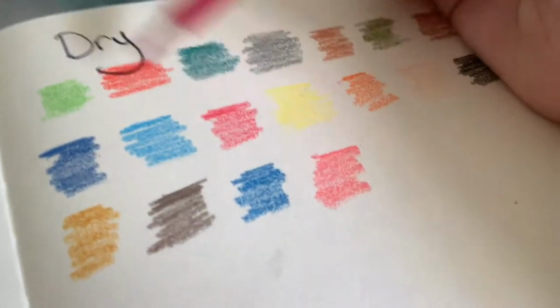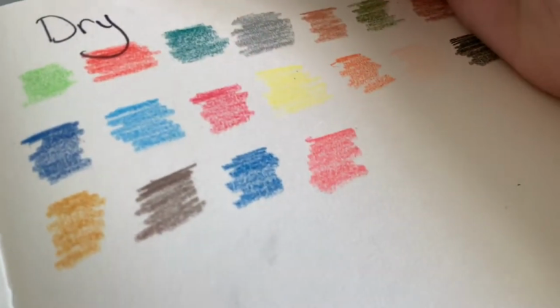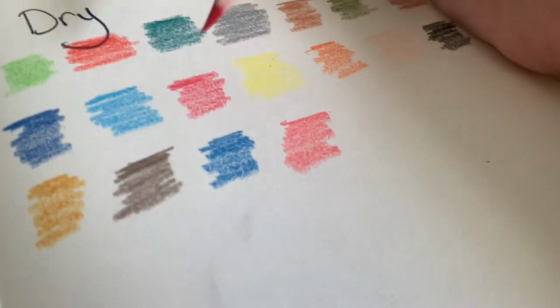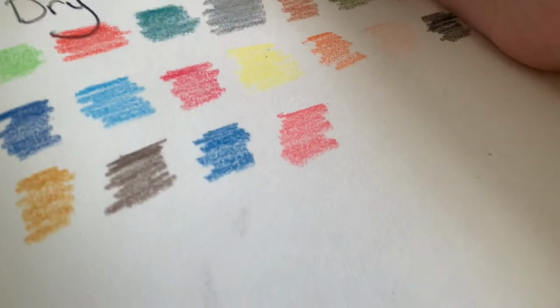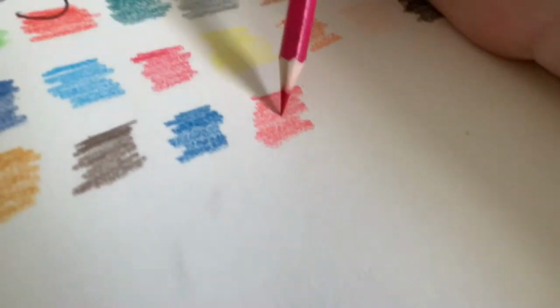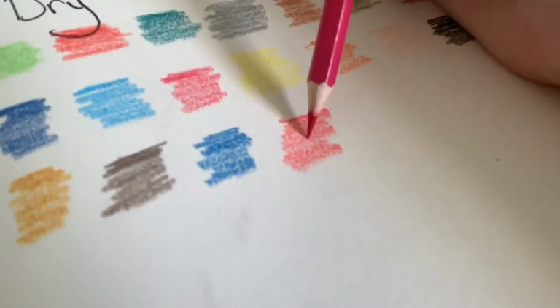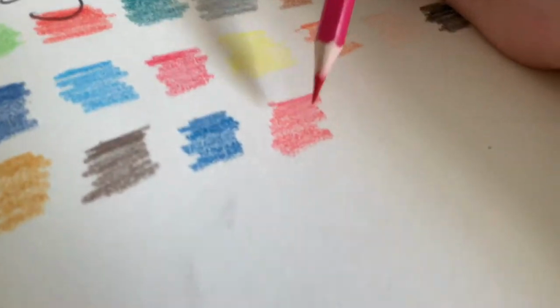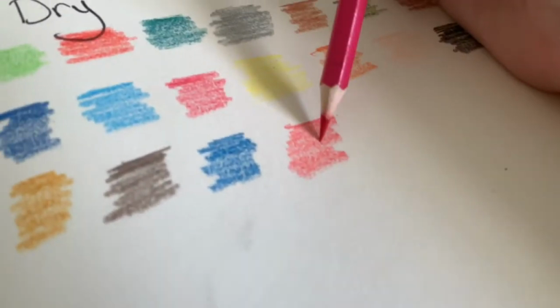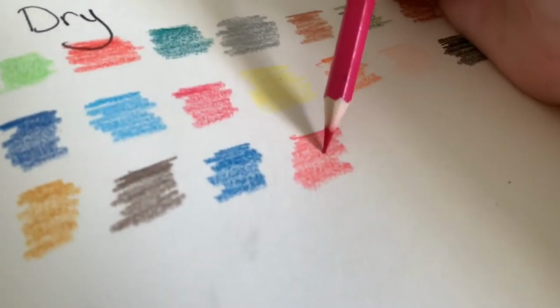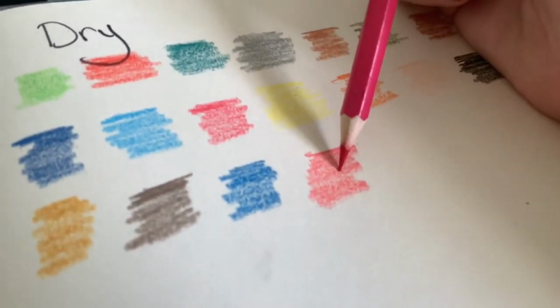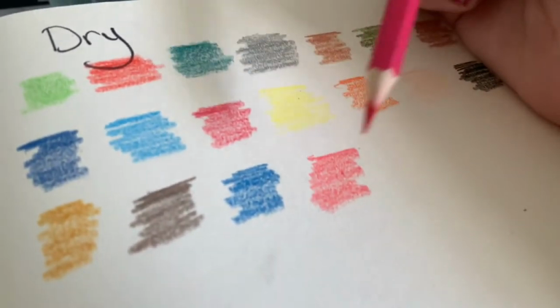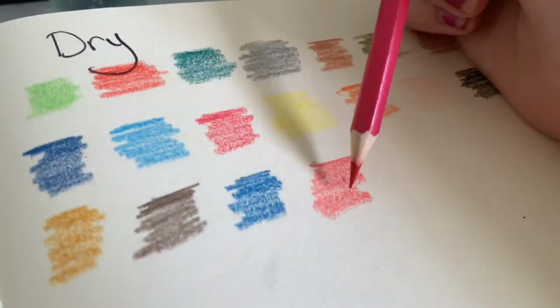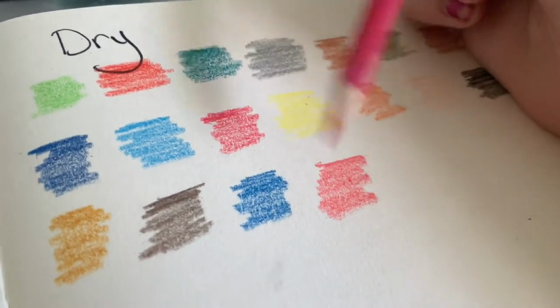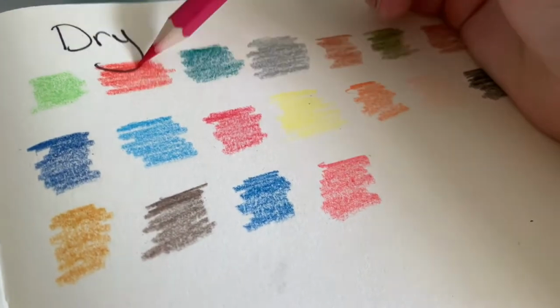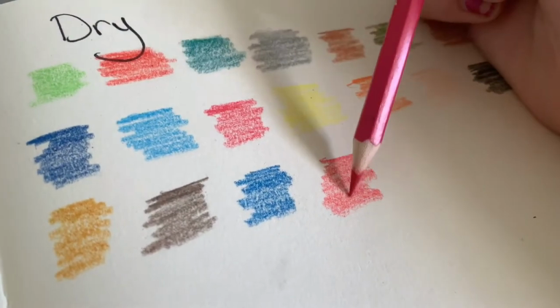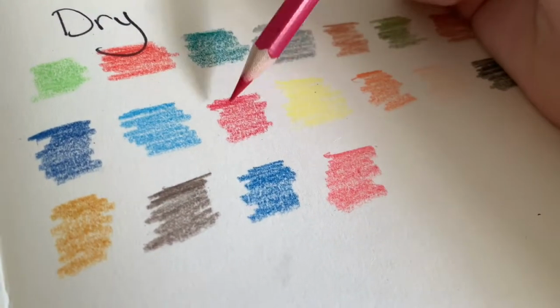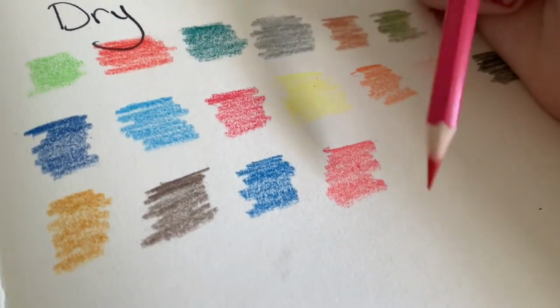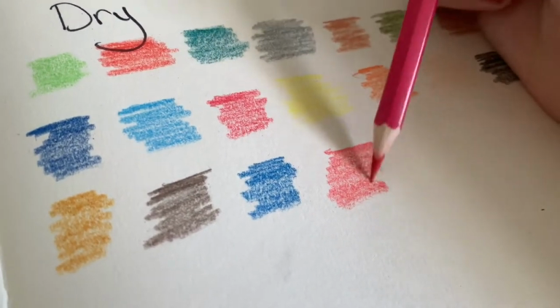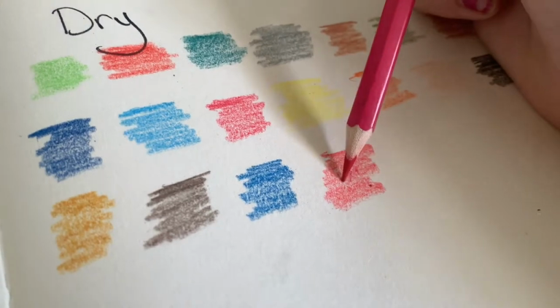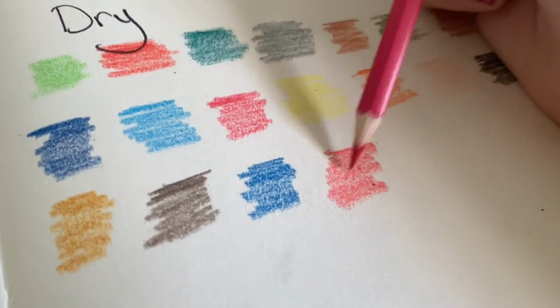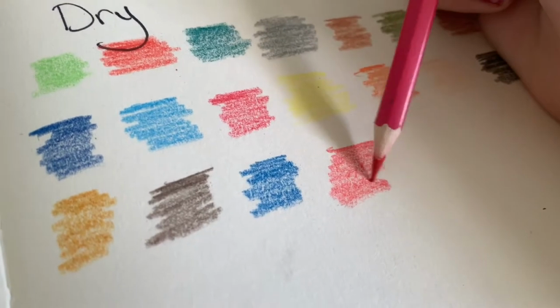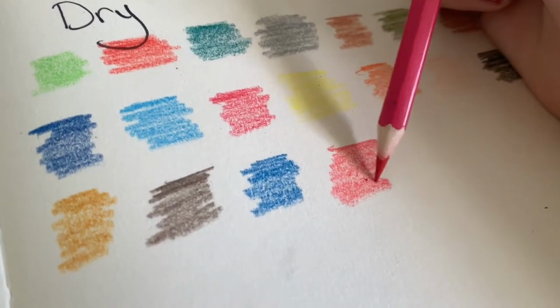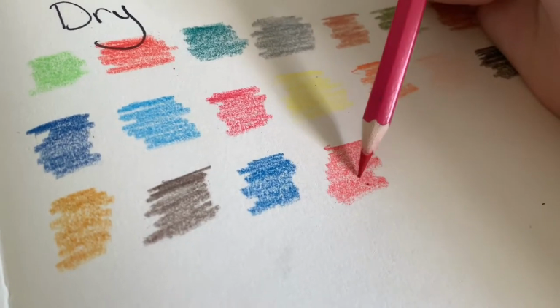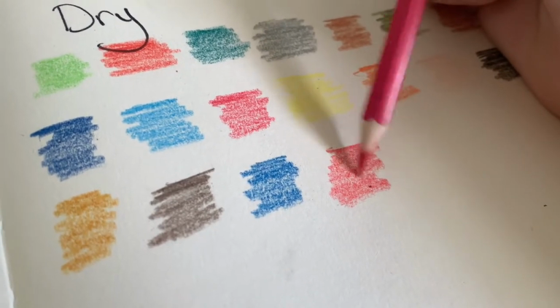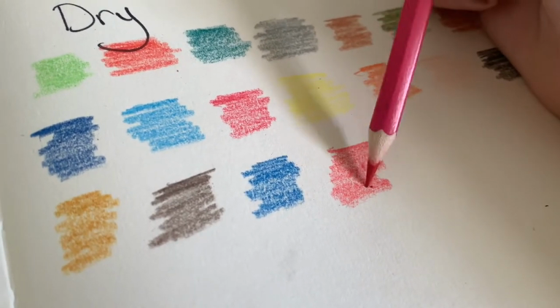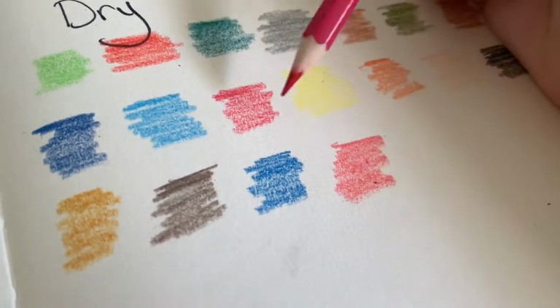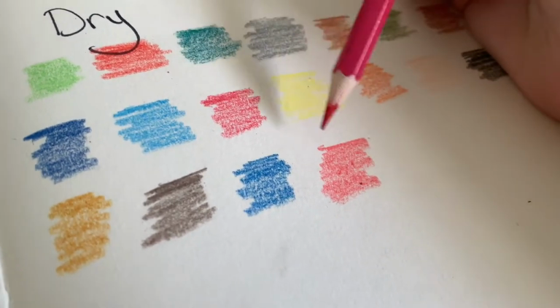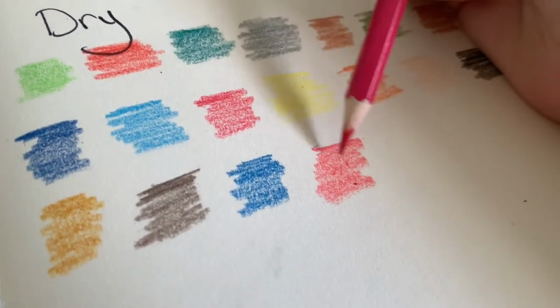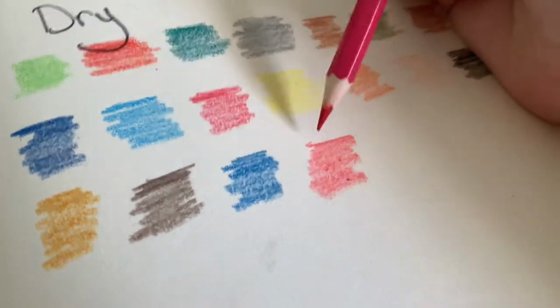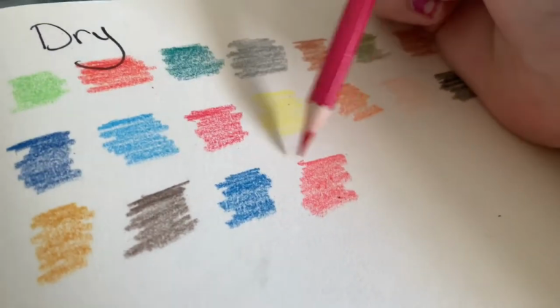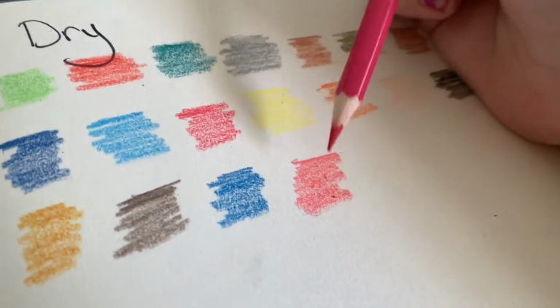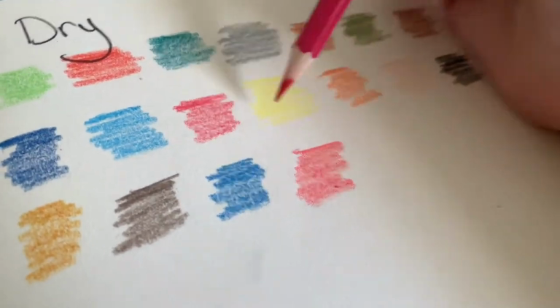So this is a pink, but it doesn't look pink dry, so I'm interested to see if this actually looks pink dry or if it looks red — because it looks red on paper.